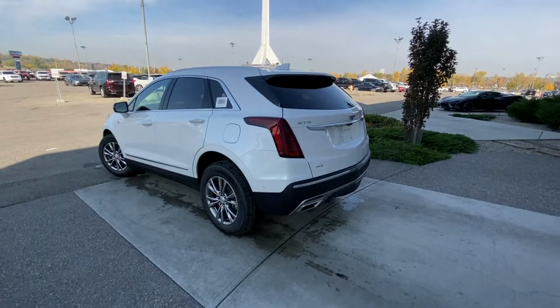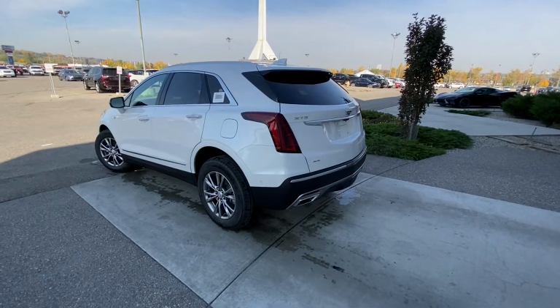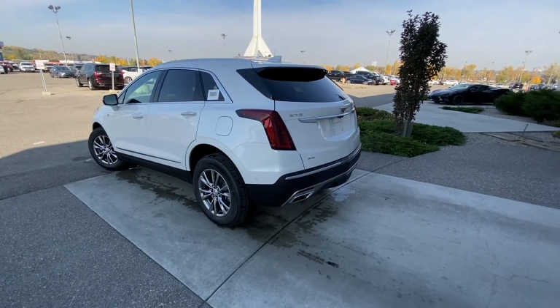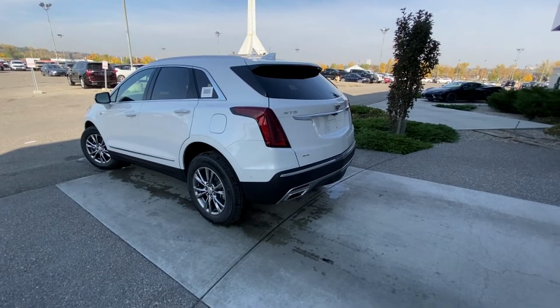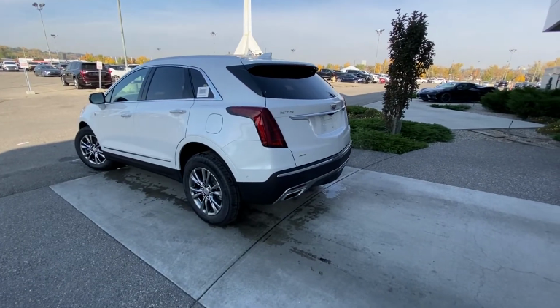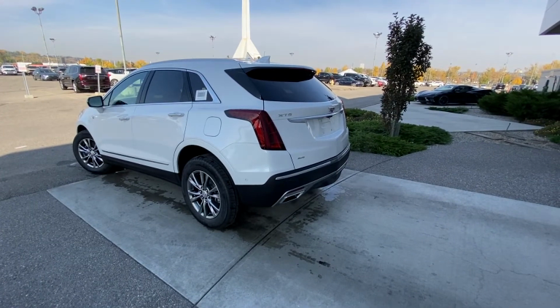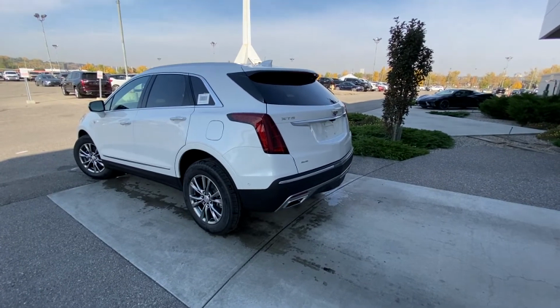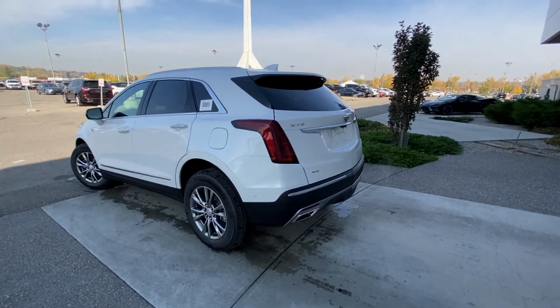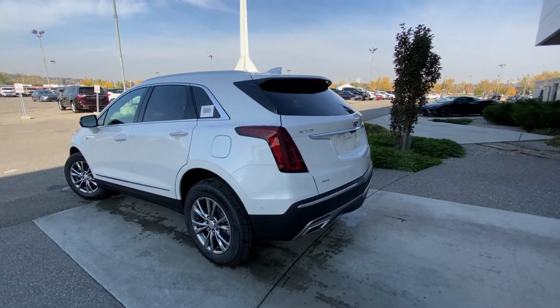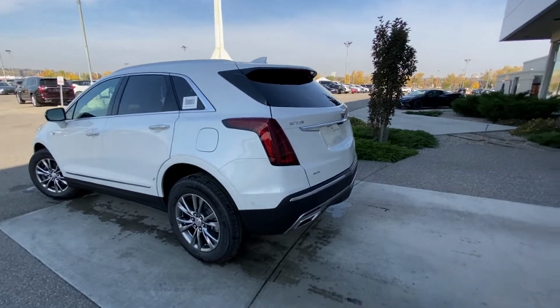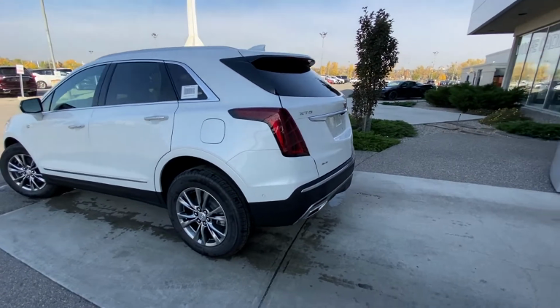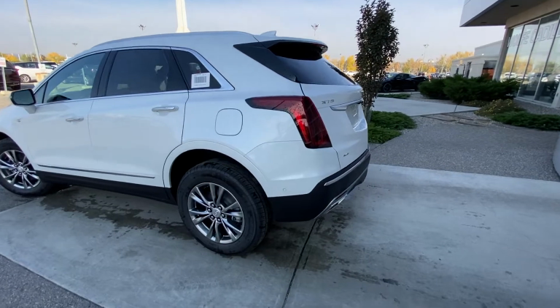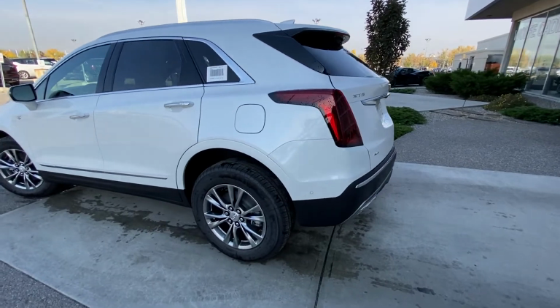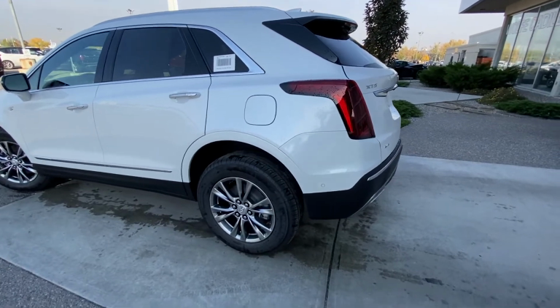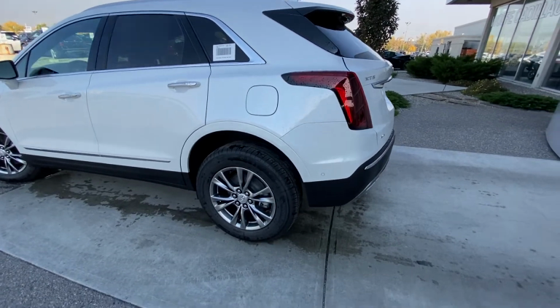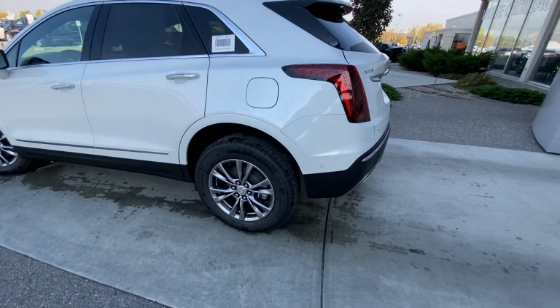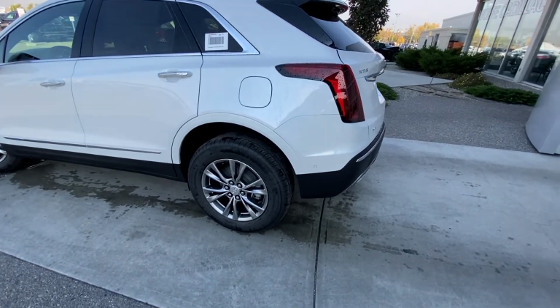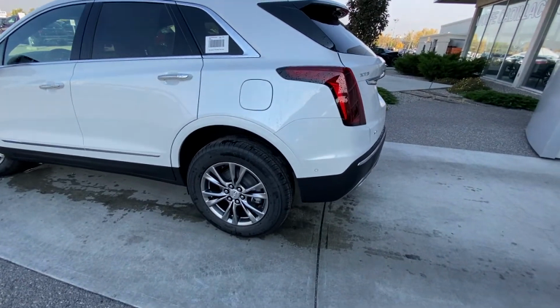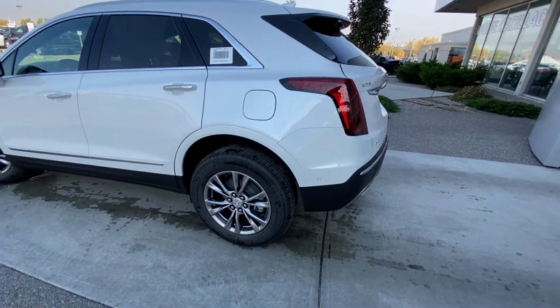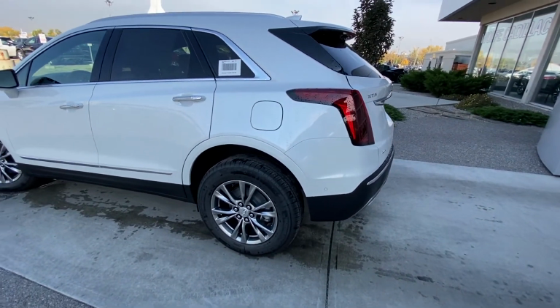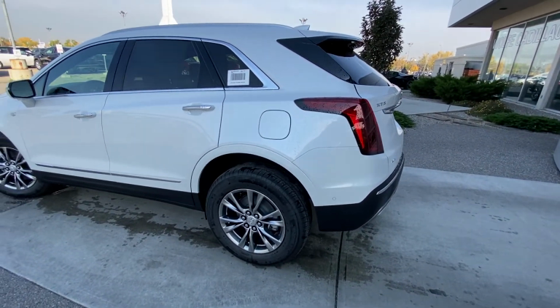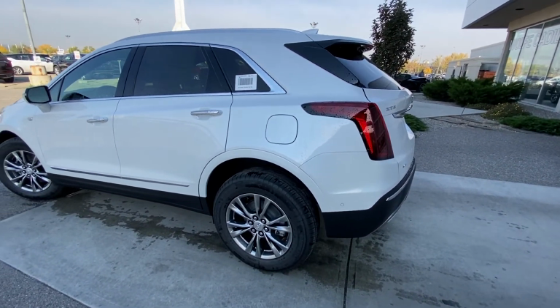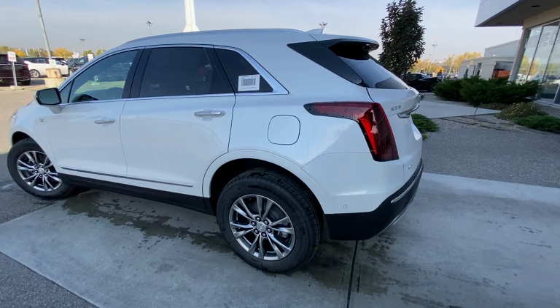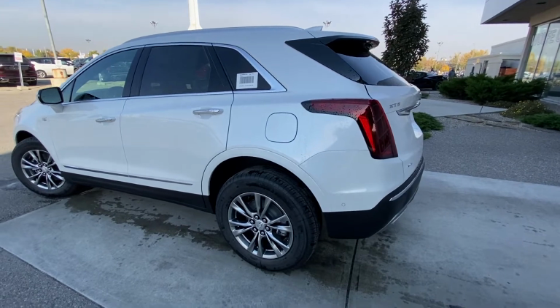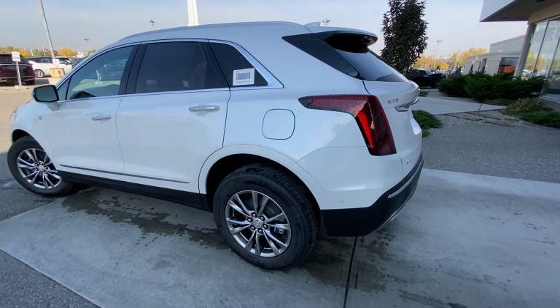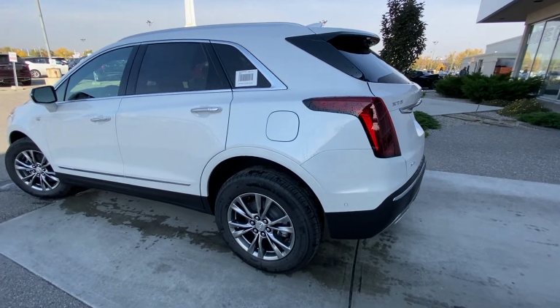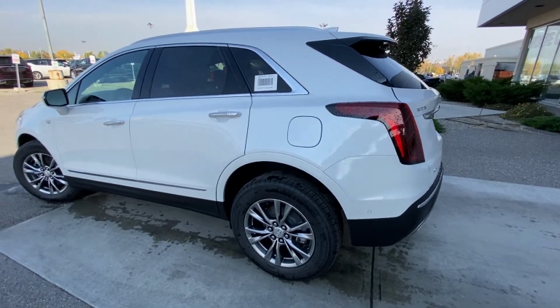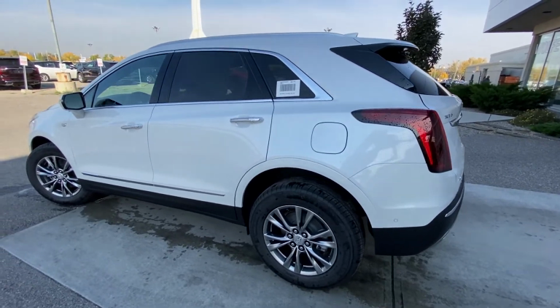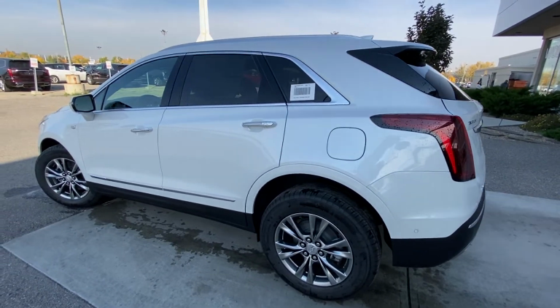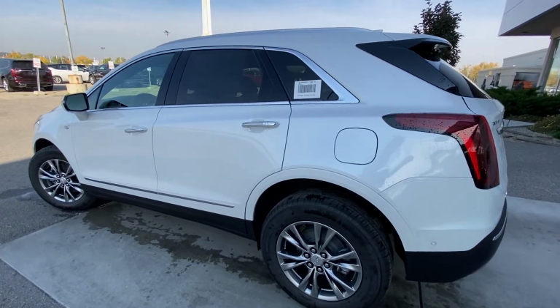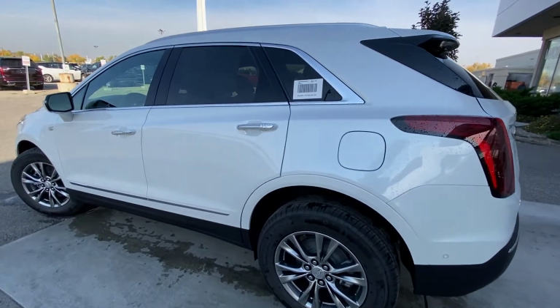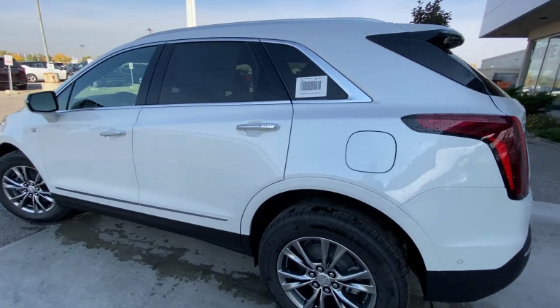Taking a quick look at the exterior of the Cadillac XT5, we do have the 18-inch wheel and tire package with alloy wheels and Michelin all-season tires. We also have the ambient lighting package on the door handles, keyless entry with the LED strip and chrome accenting.